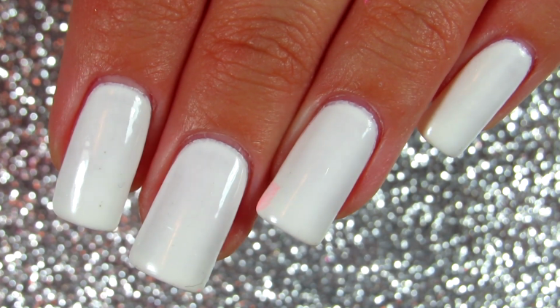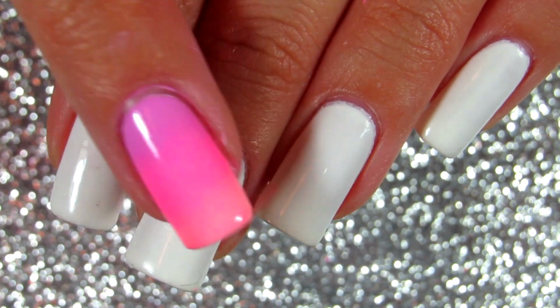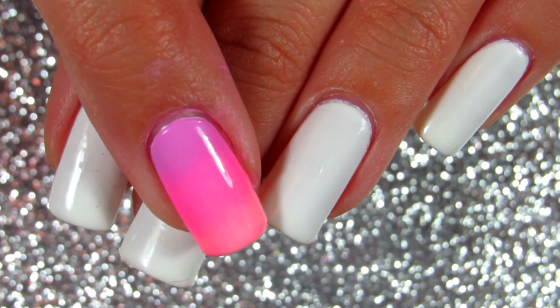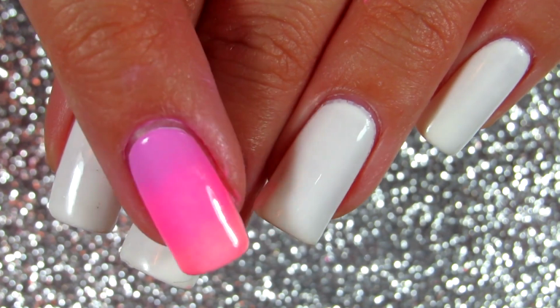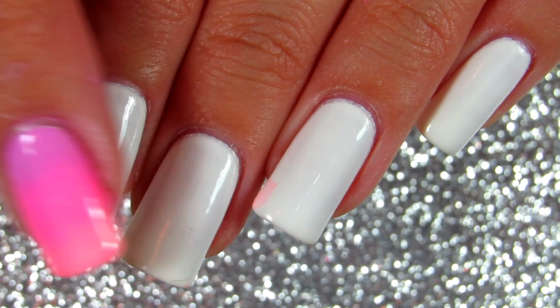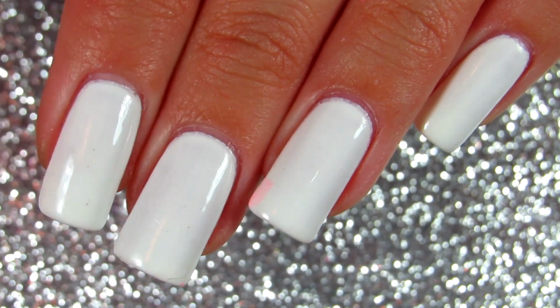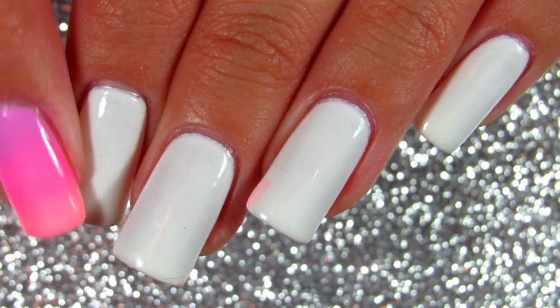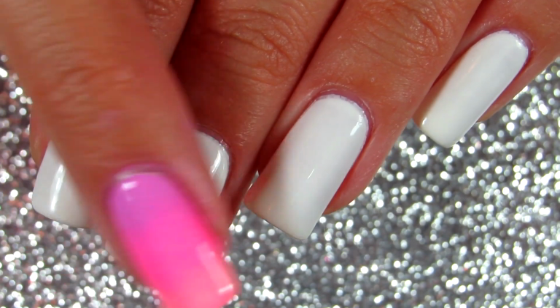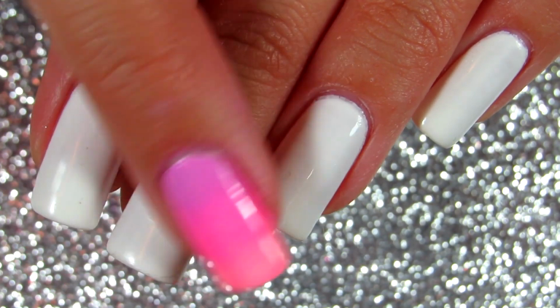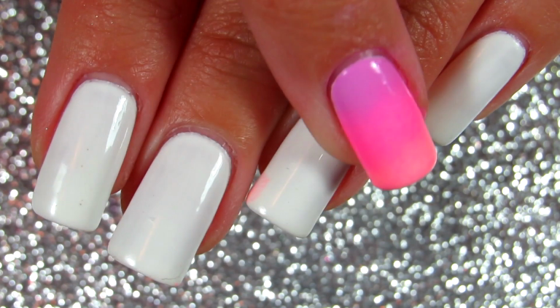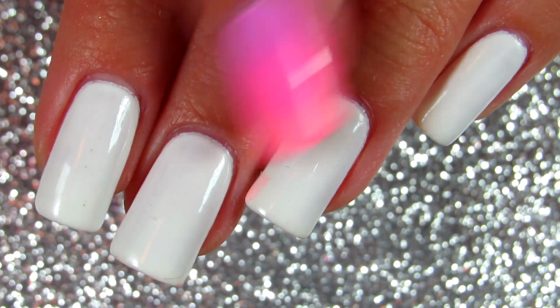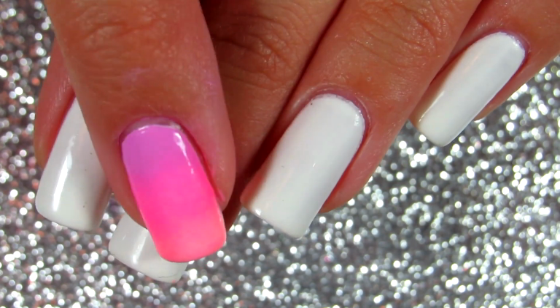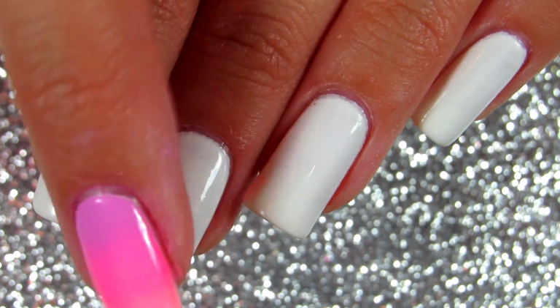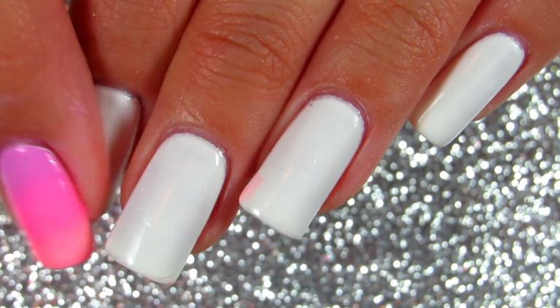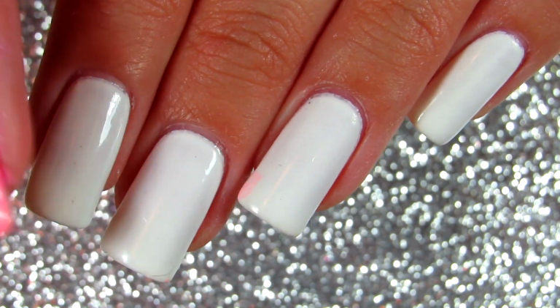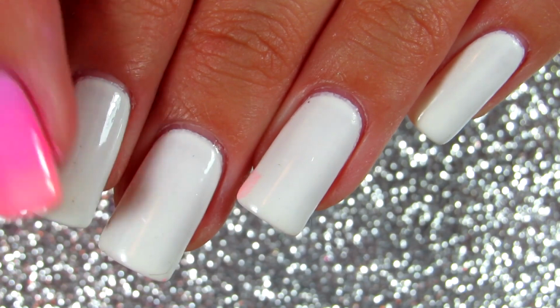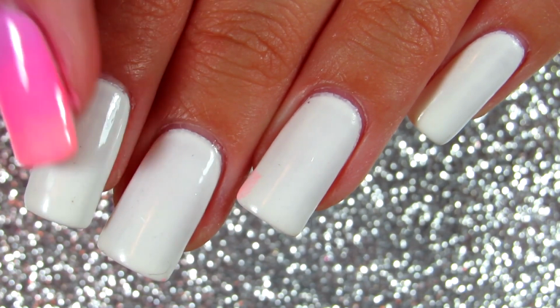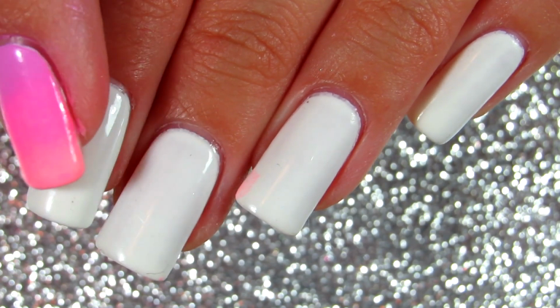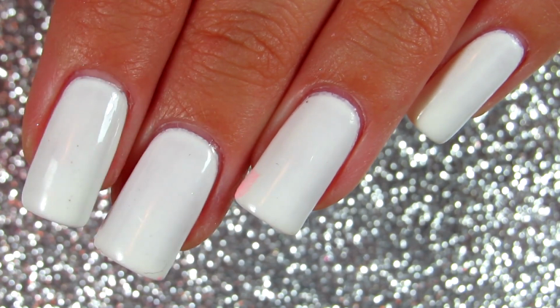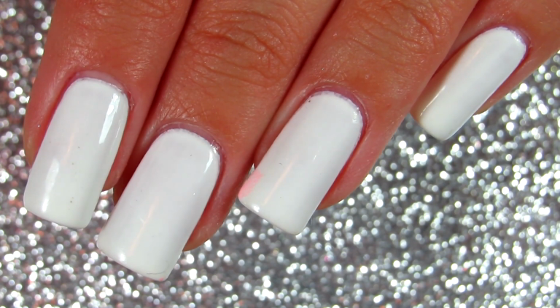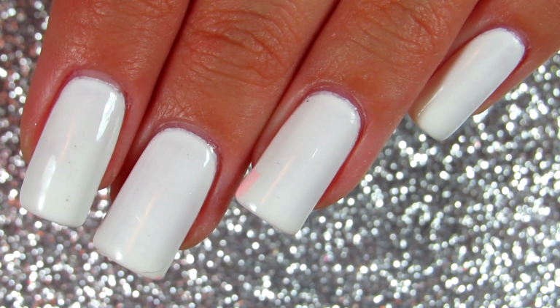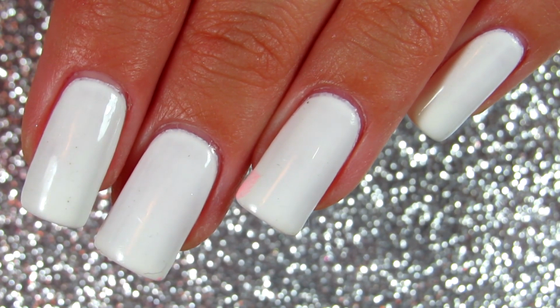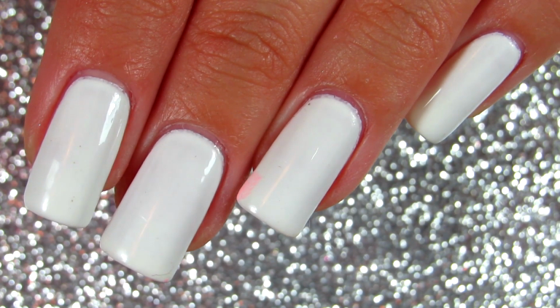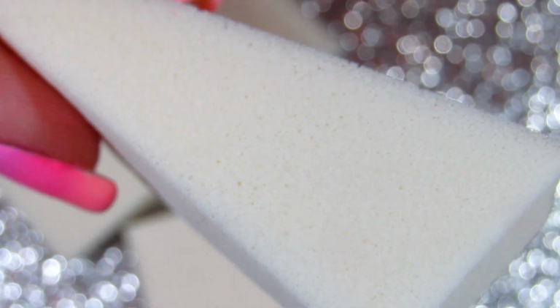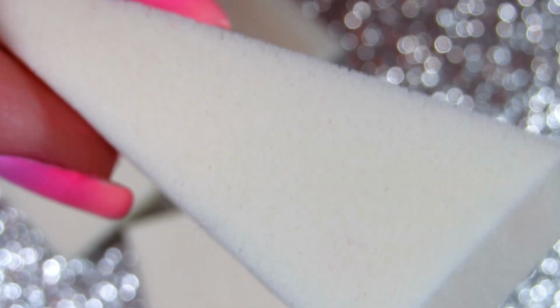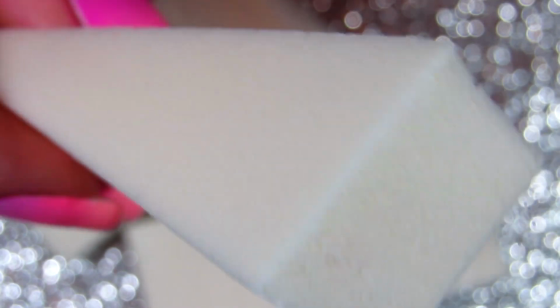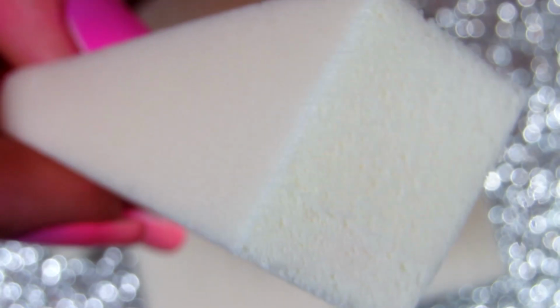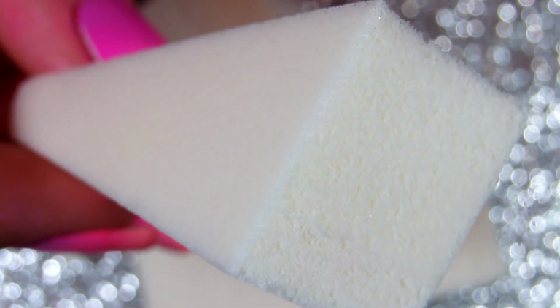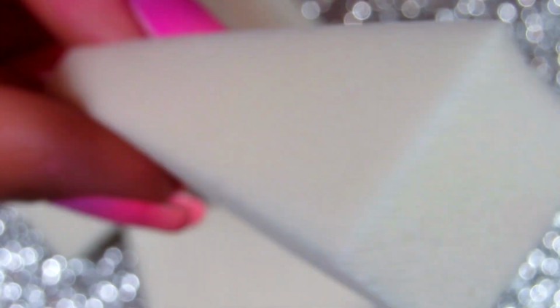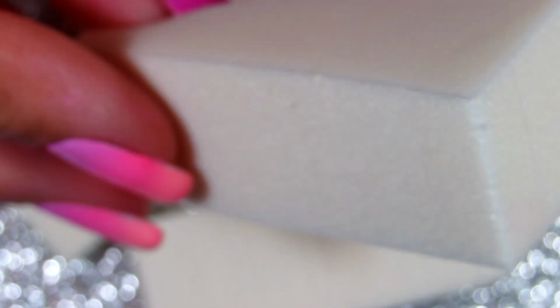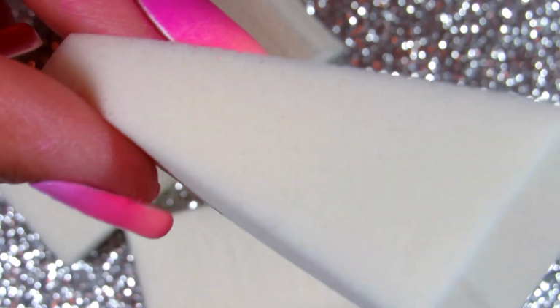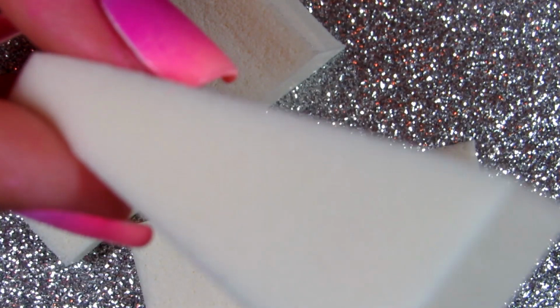The first thing you want to do, no matter what colors you have chosen for your ombre, is paint your nails white. You want them fully white and completely dry before you move to the next step.